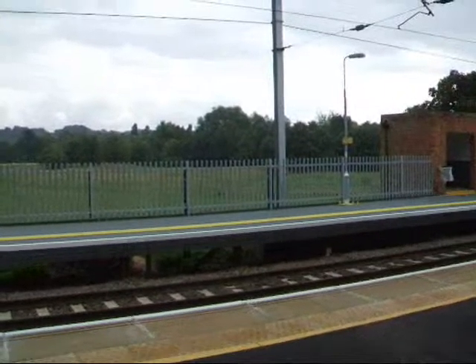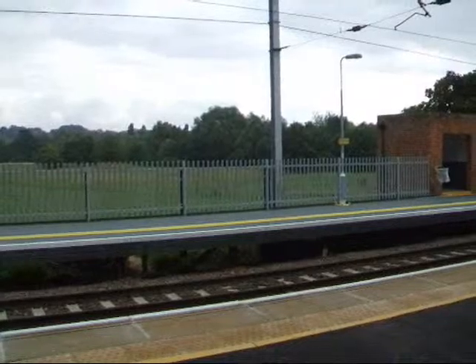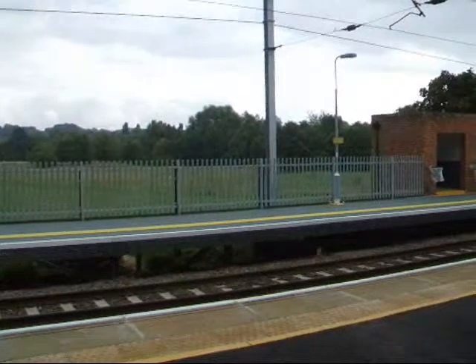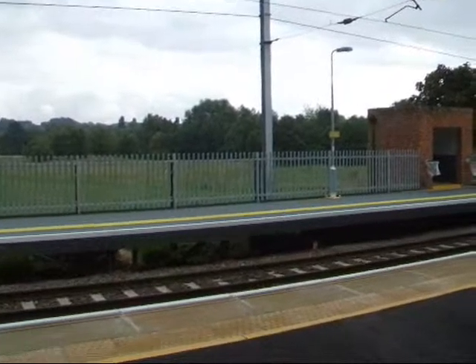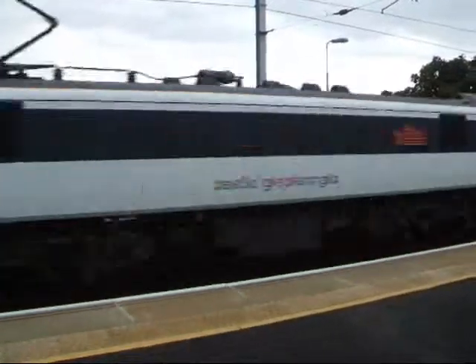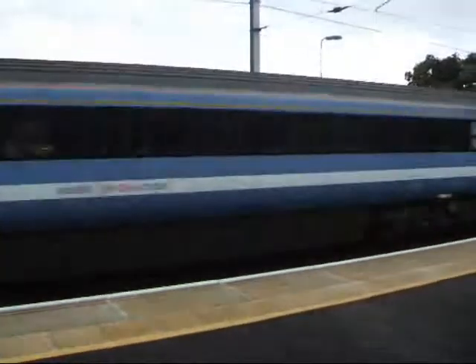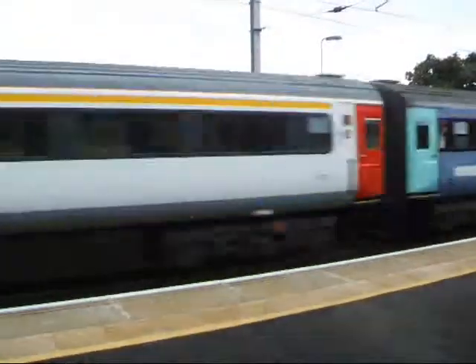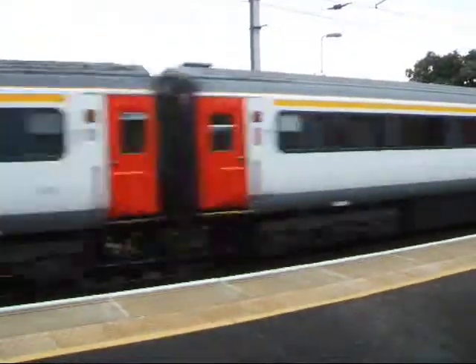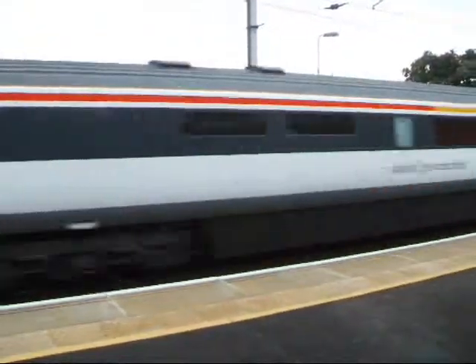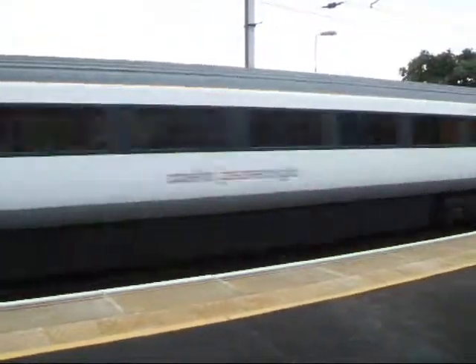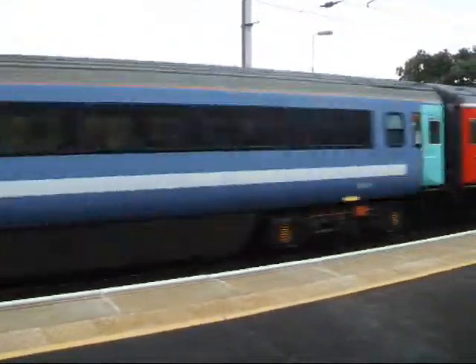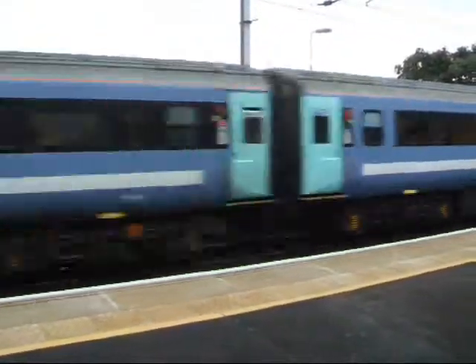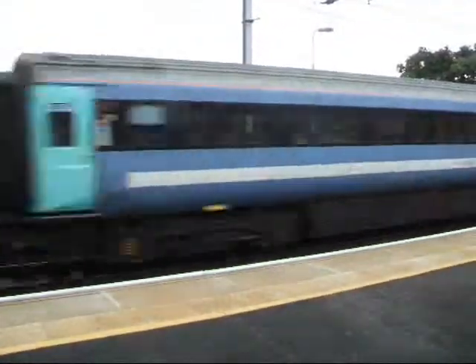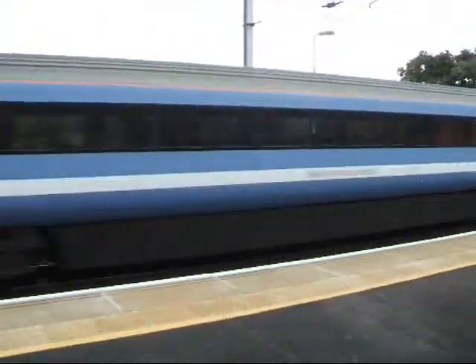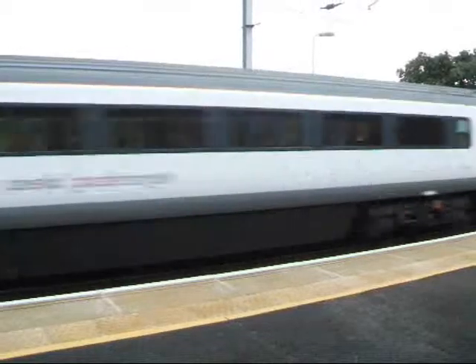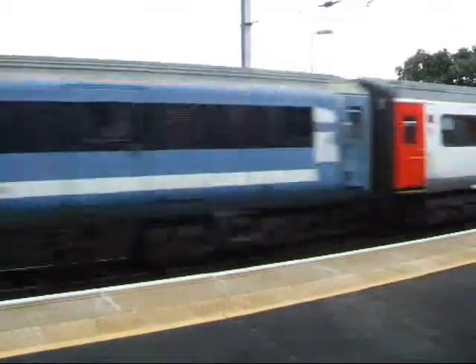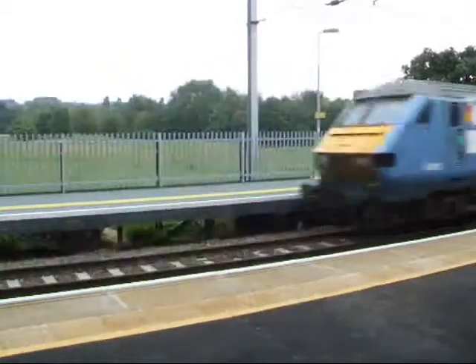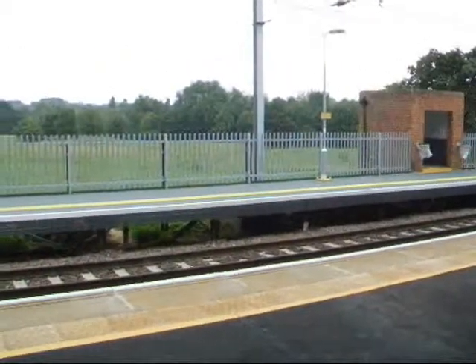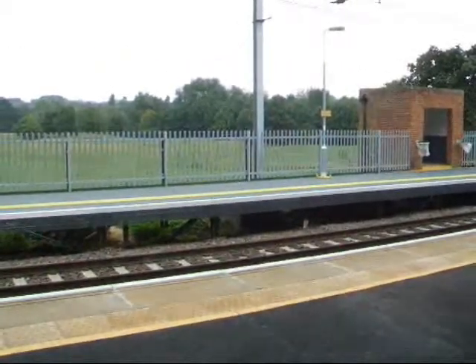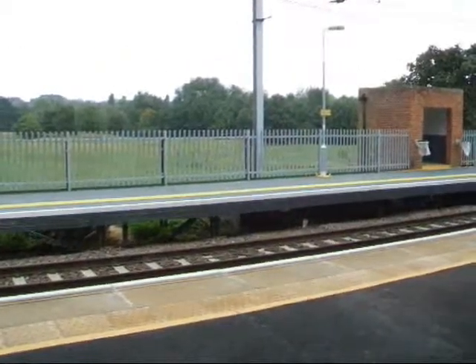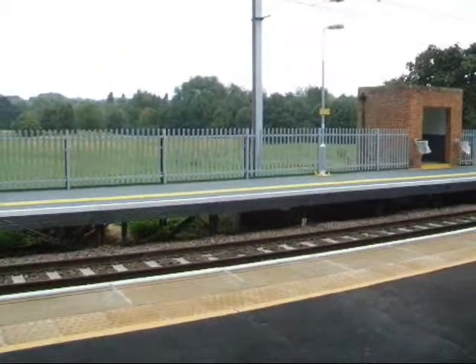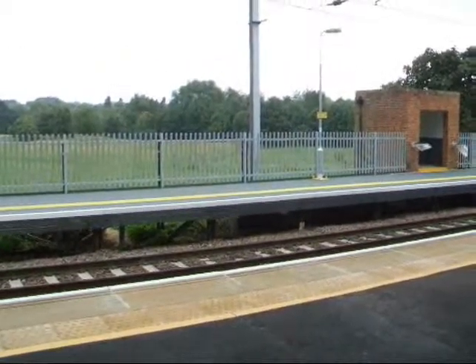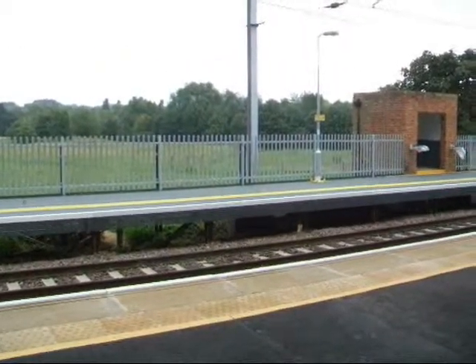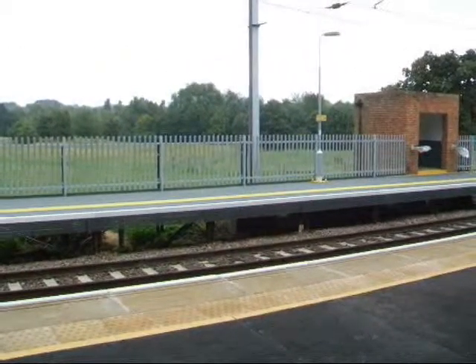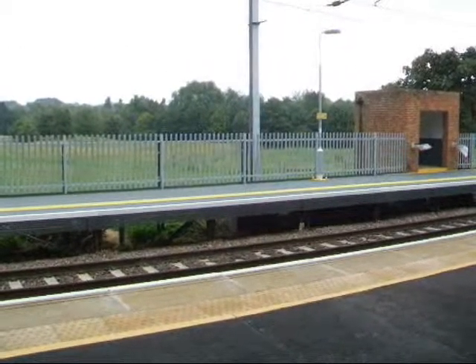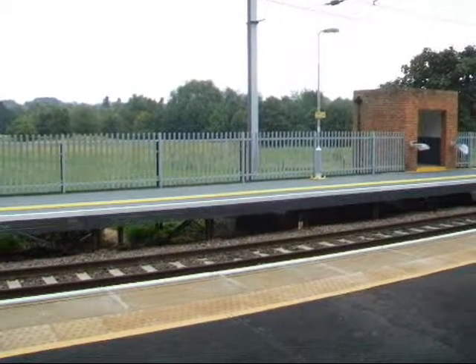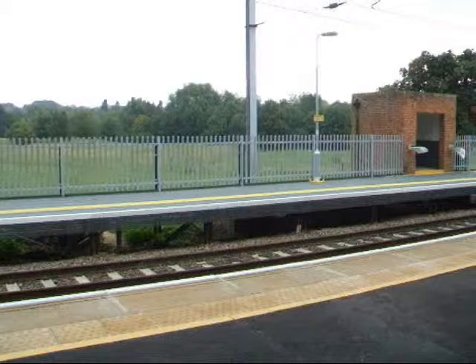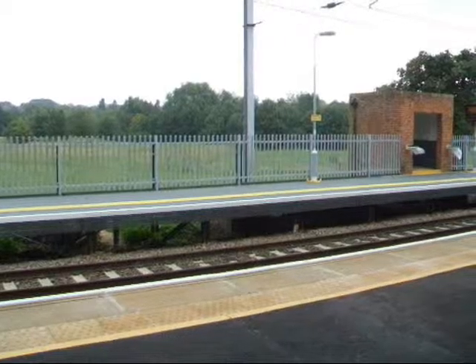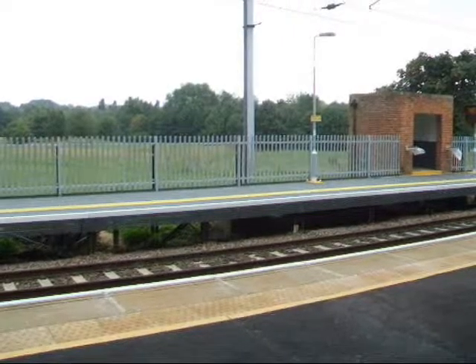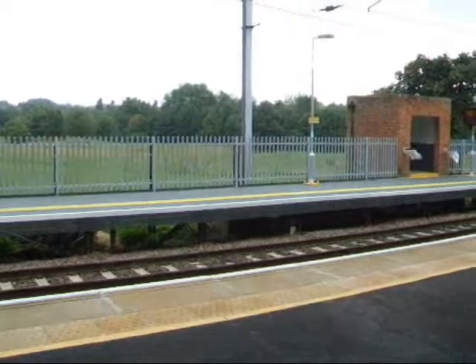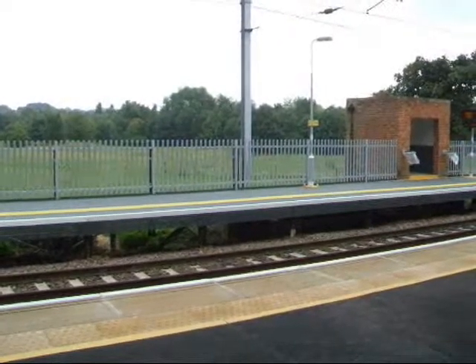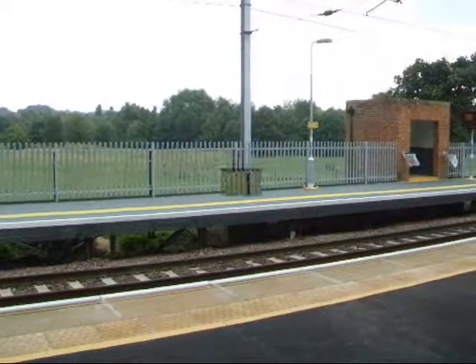Here comes another London-bound Mark III set, about to thunder past in the other direction. Just thundered its way through Needham Market, on its way to London.